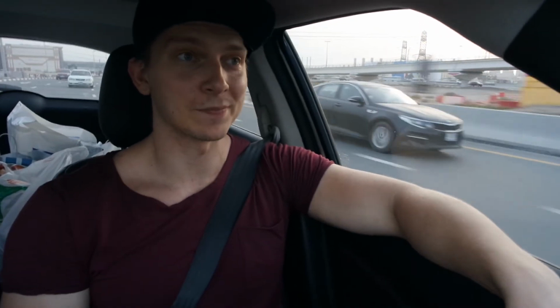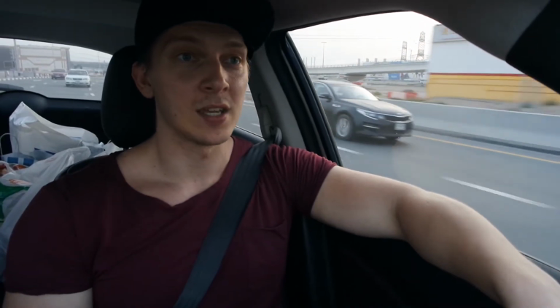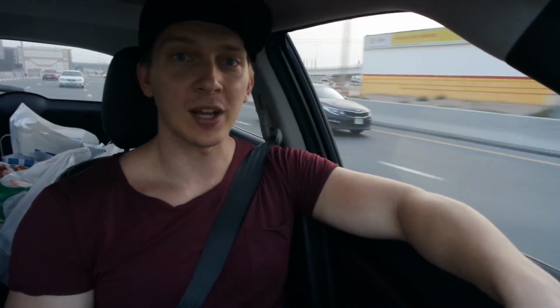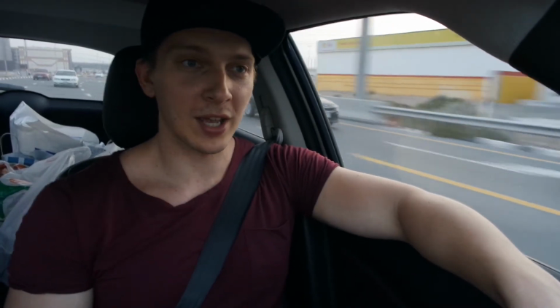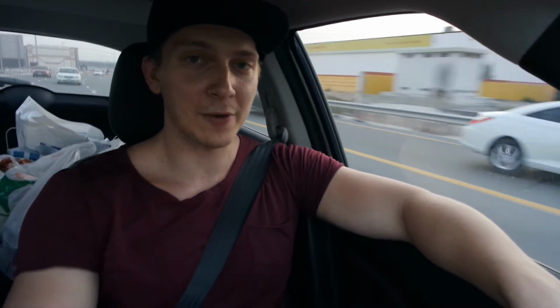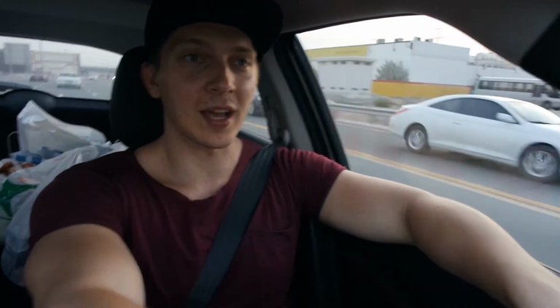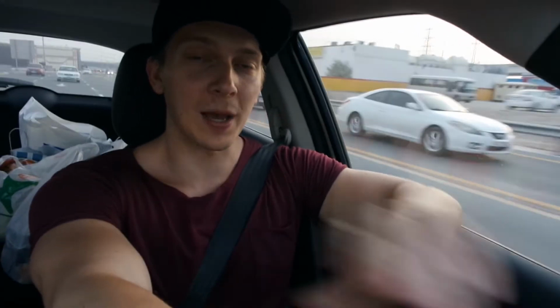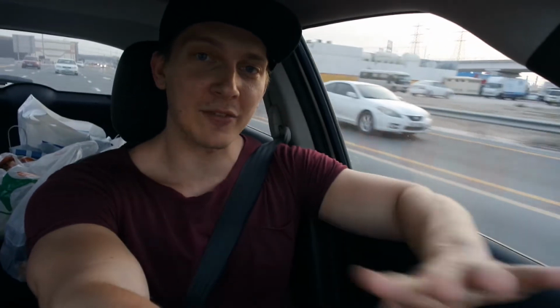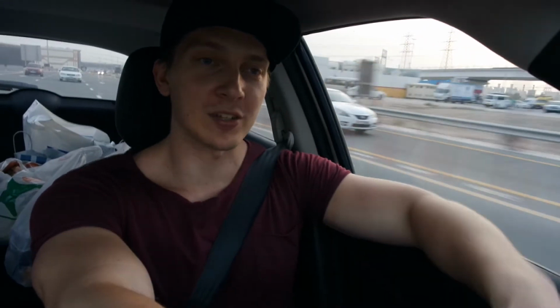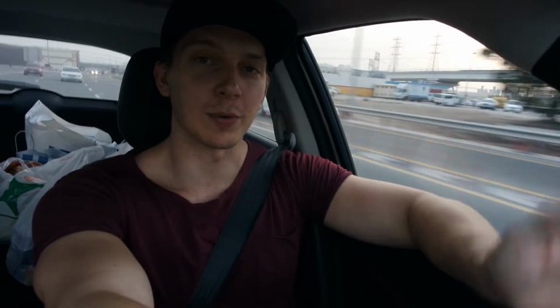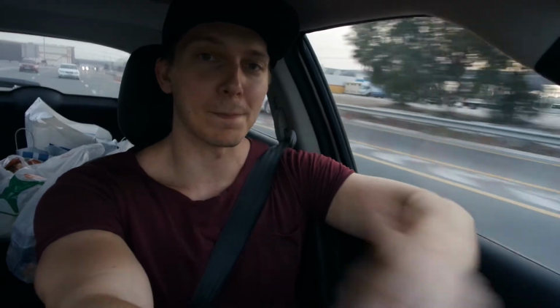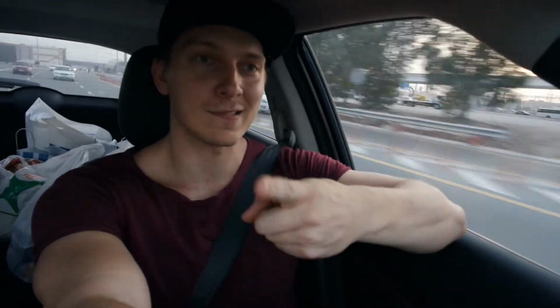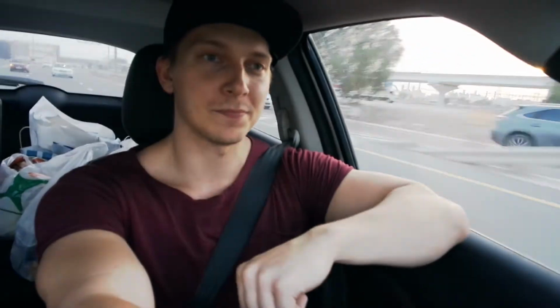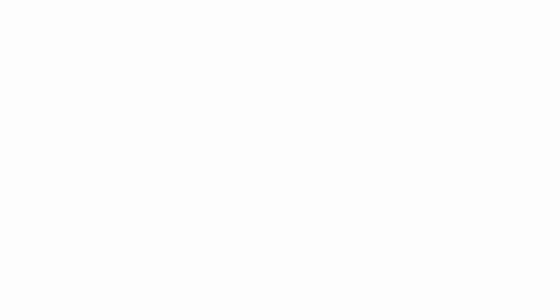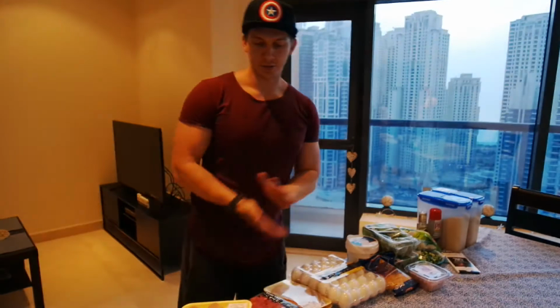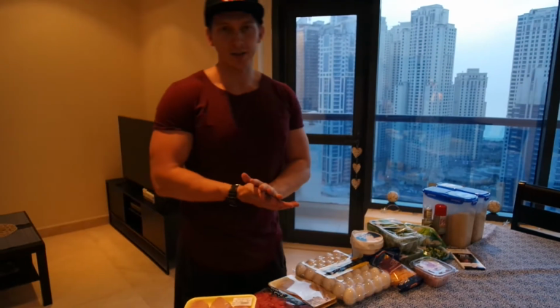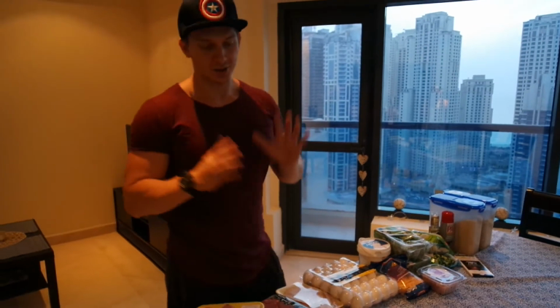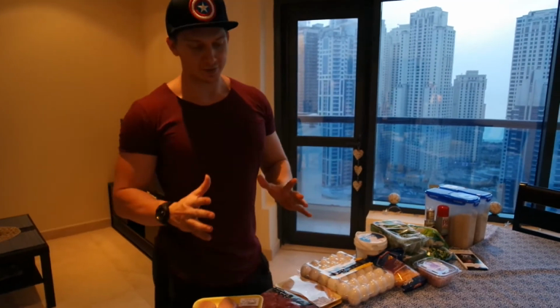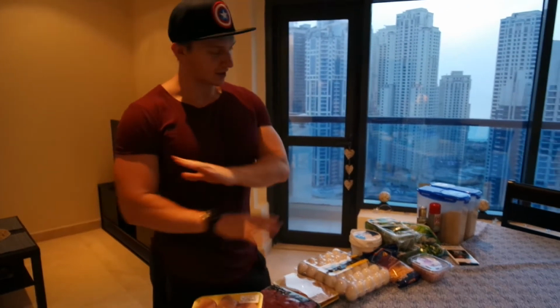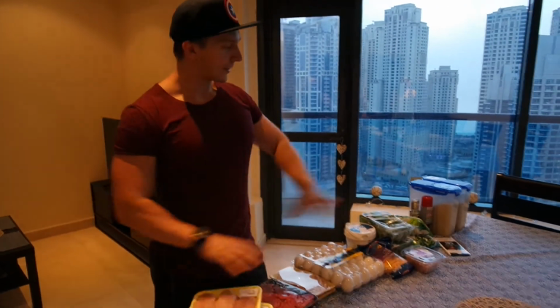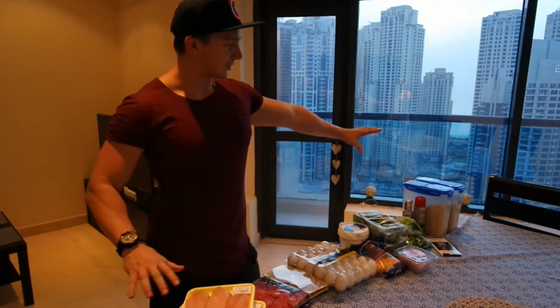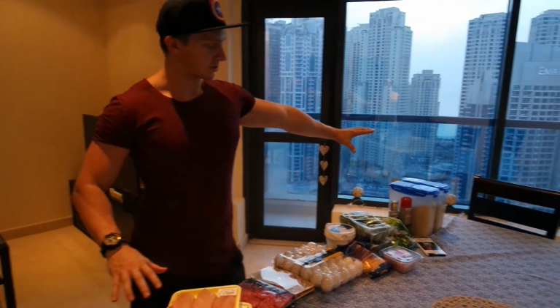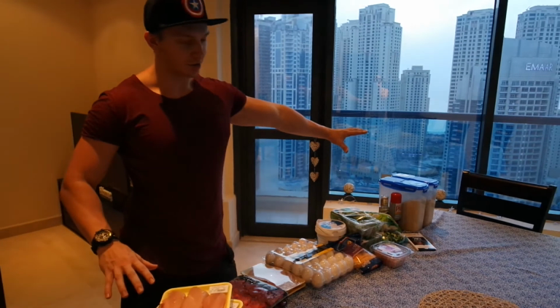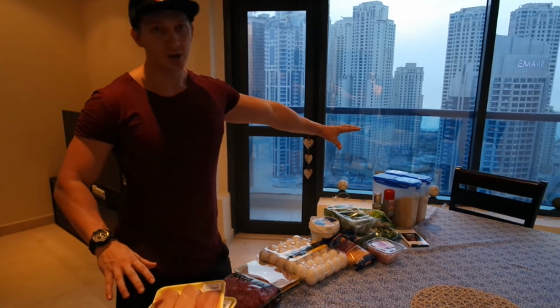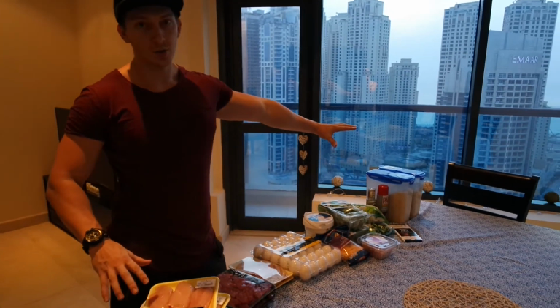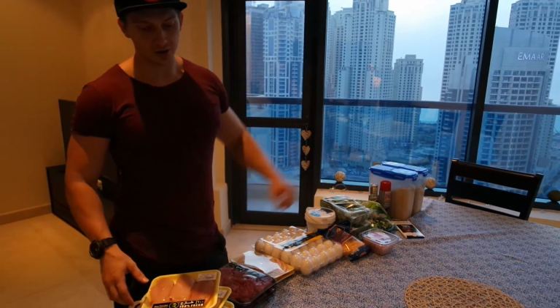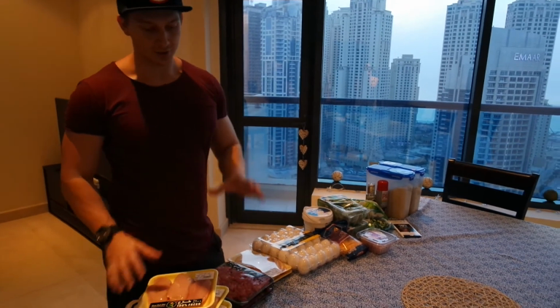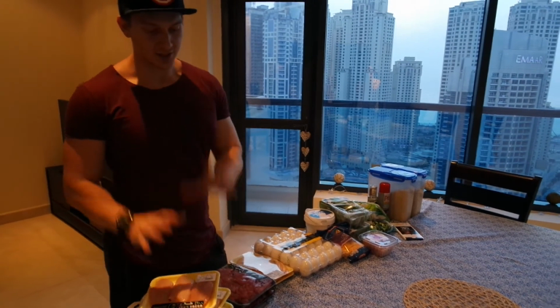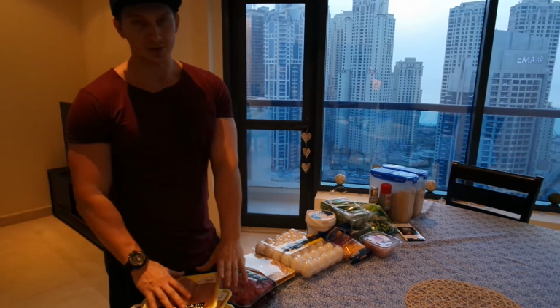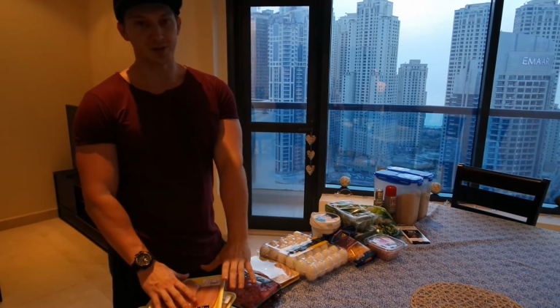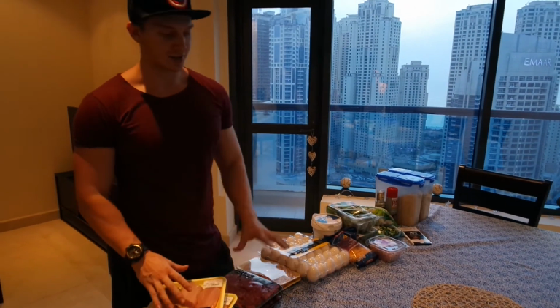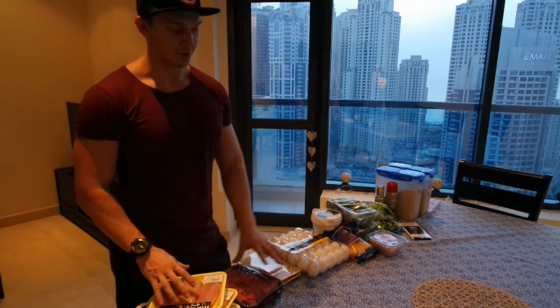We're on the way home now, I'm gonna unpack everything and I'll show you what we got. I'm gonna start with the most important stuff first — the protein.